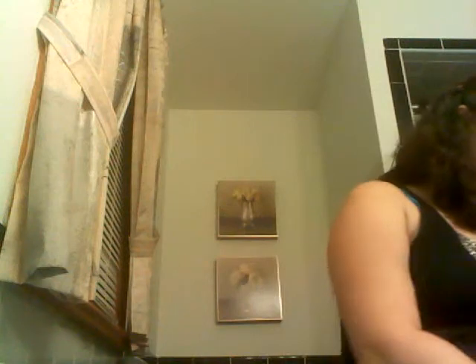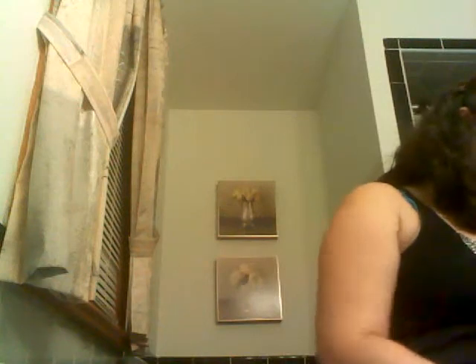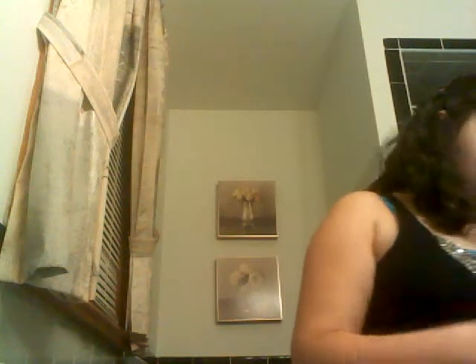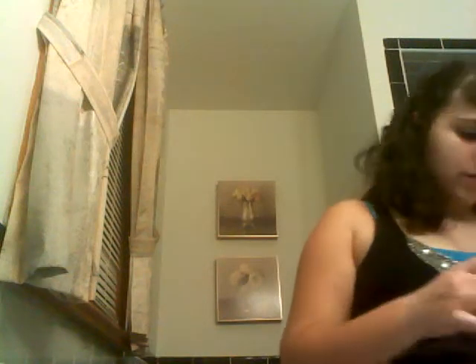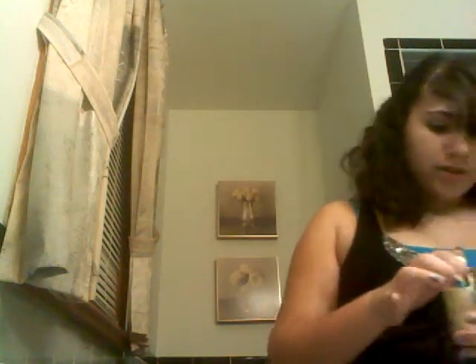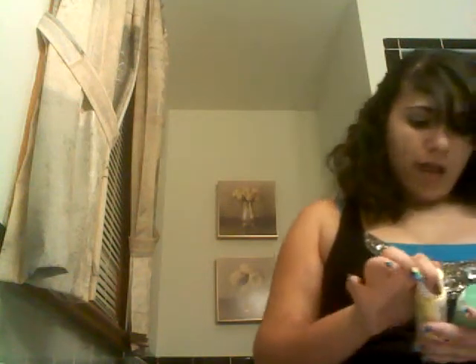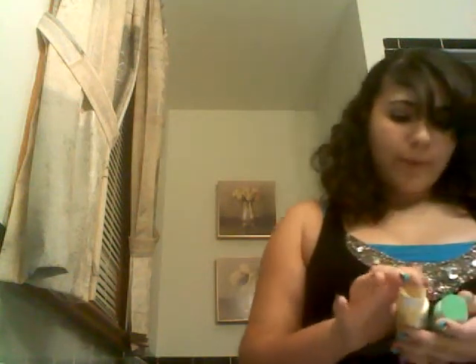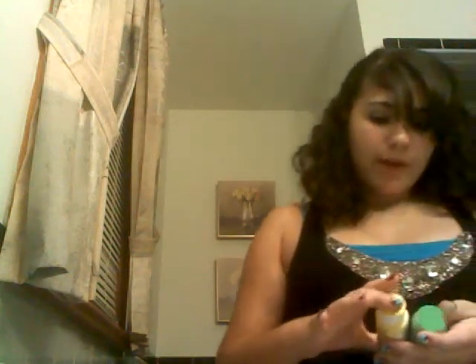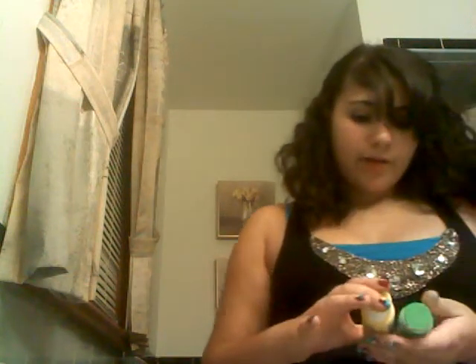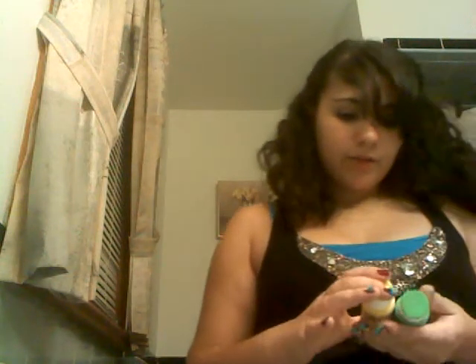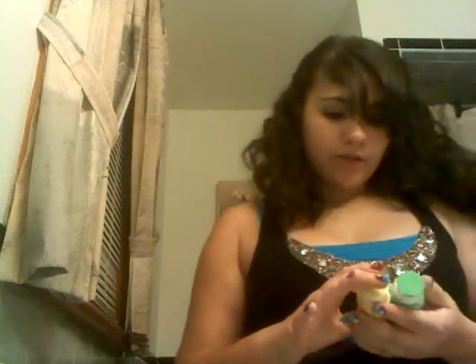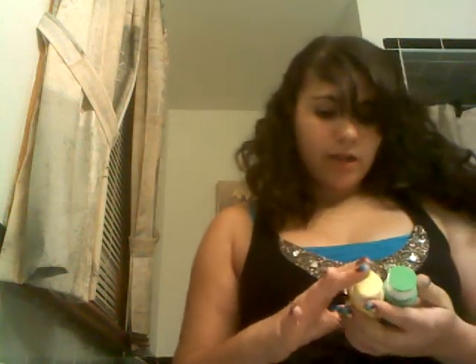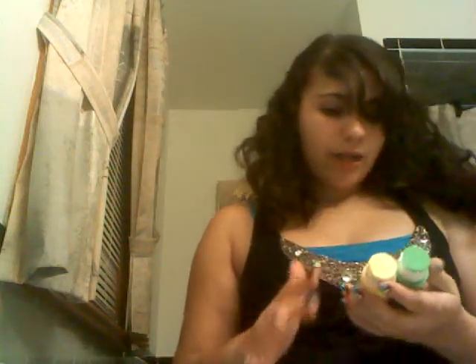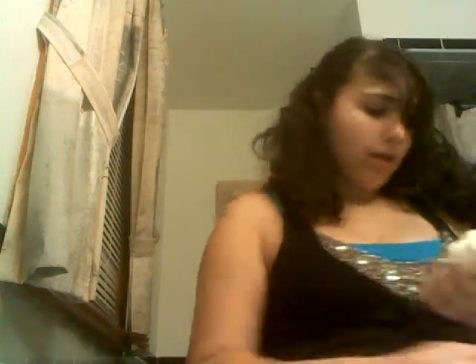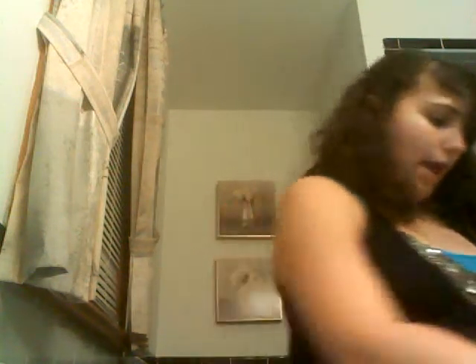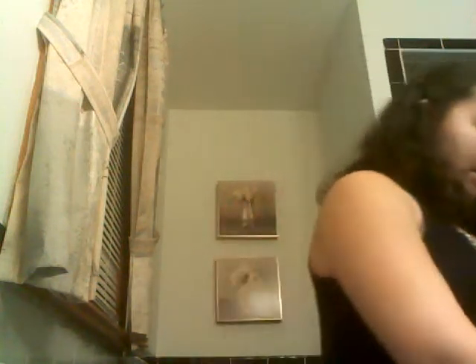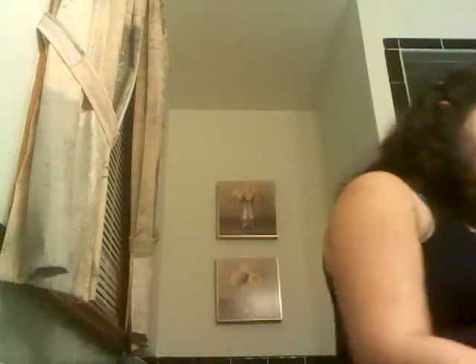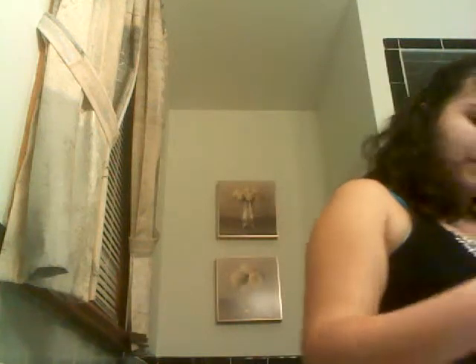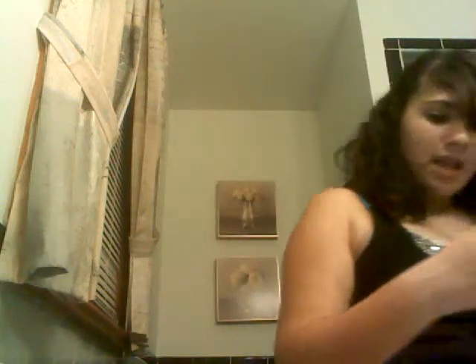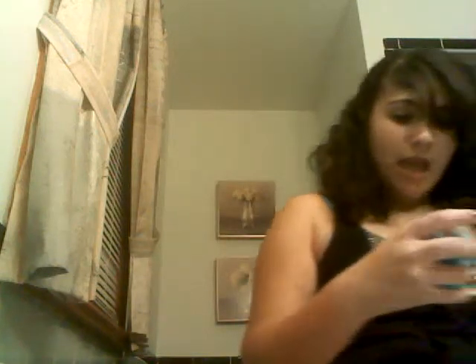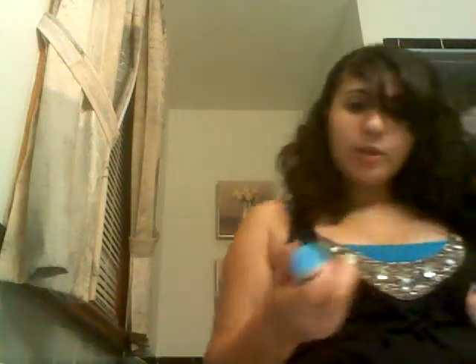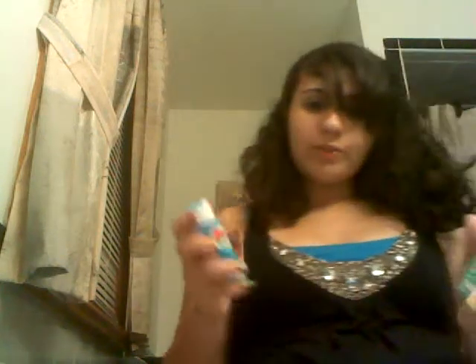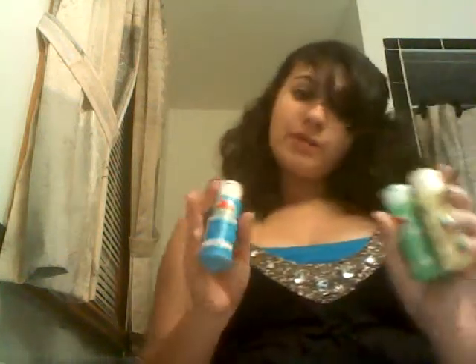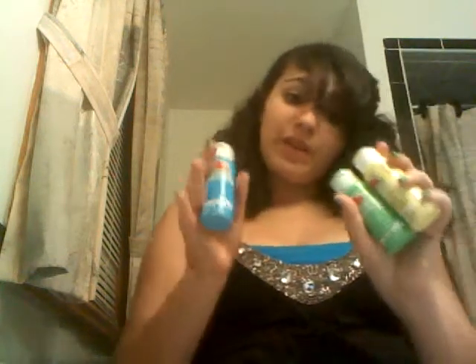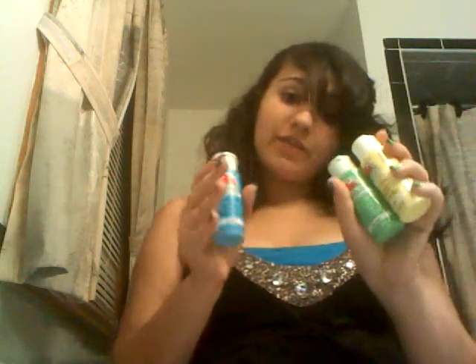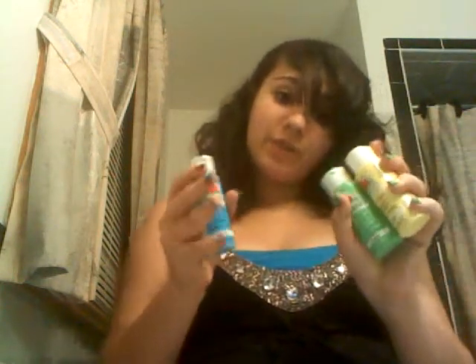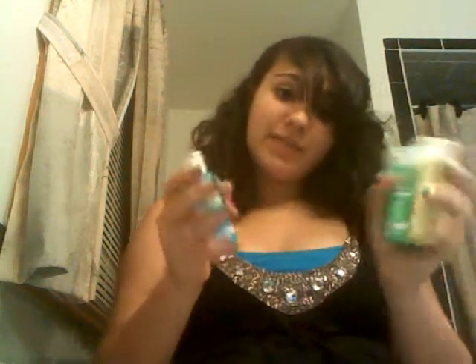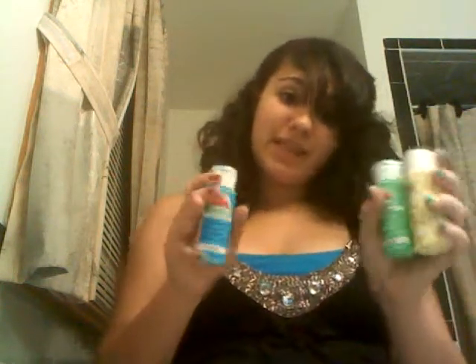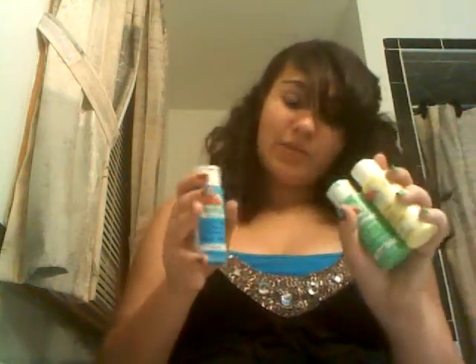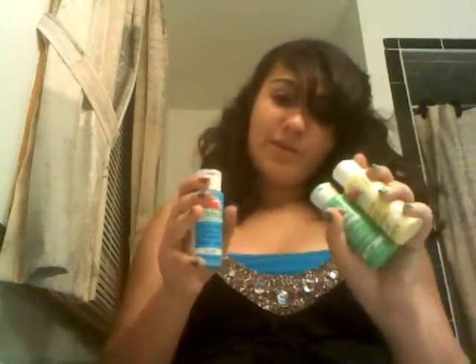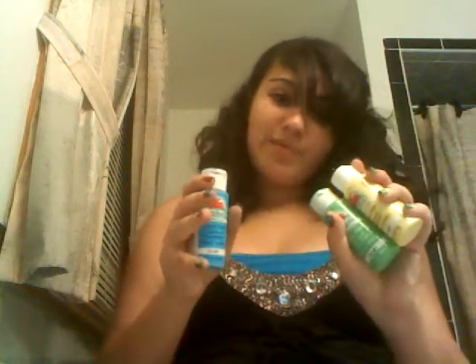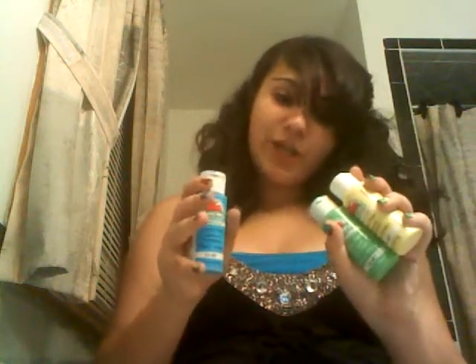I used Apple Barrel Canary Yellow, Parakeet, and Cool Blue. It would have been funny if this was Blue Jay because then they all would have been birds.